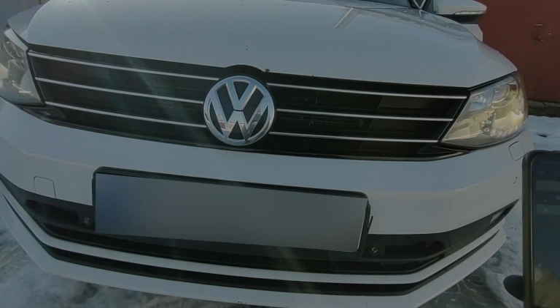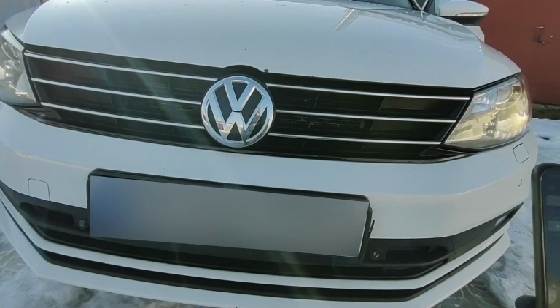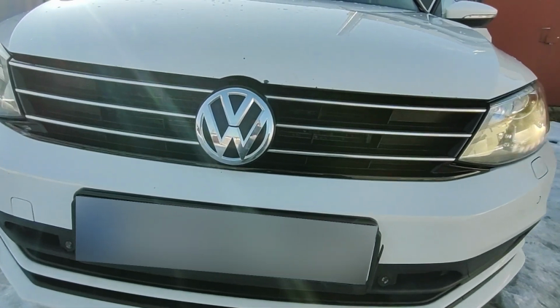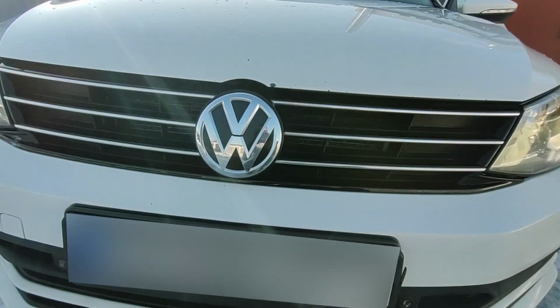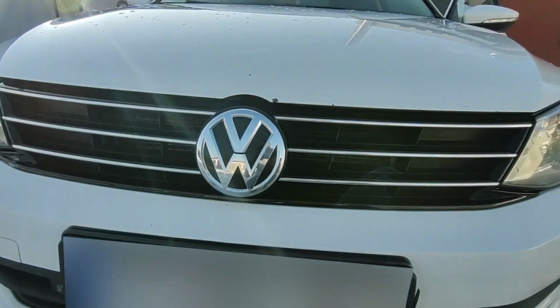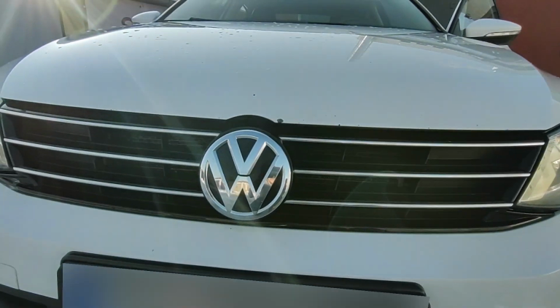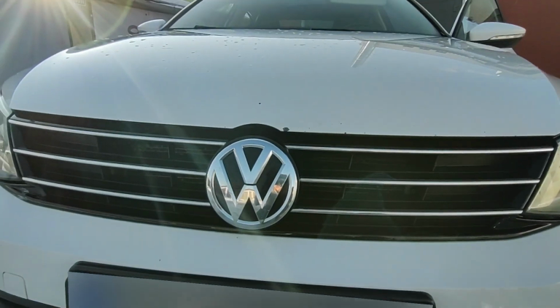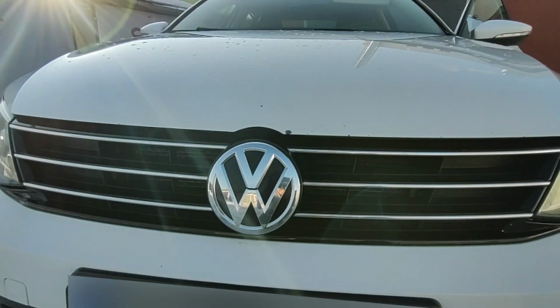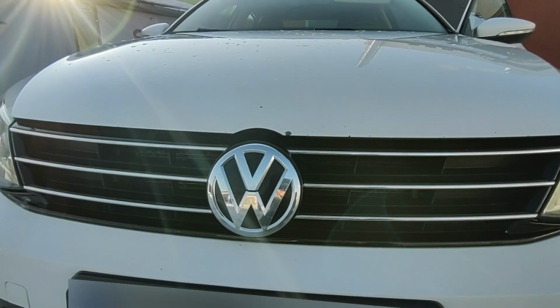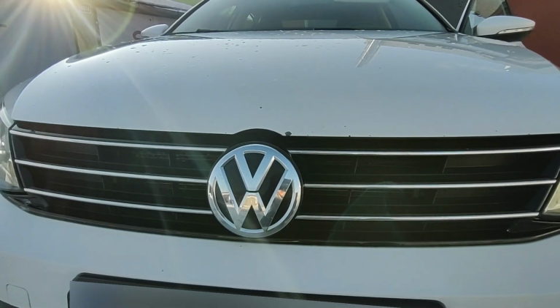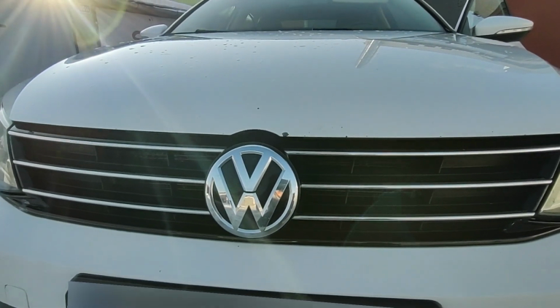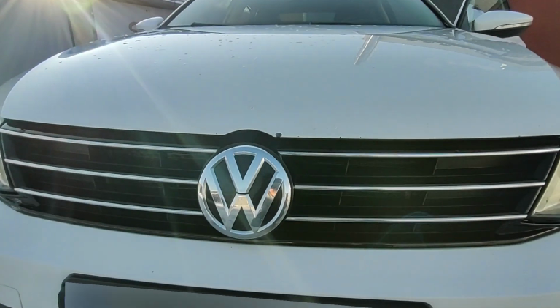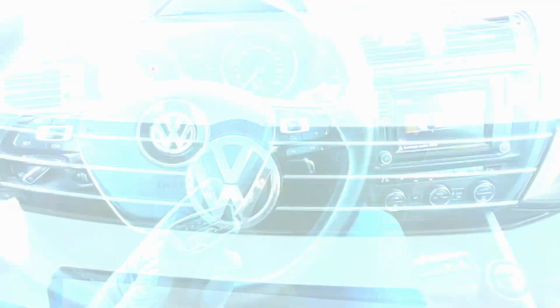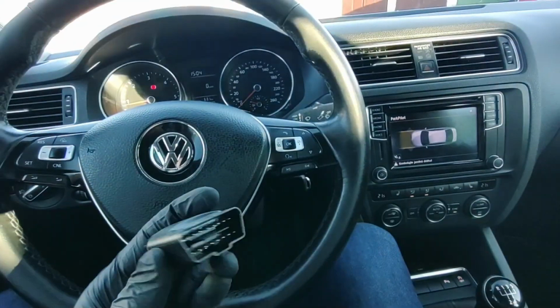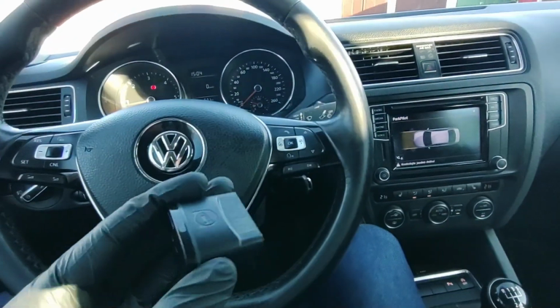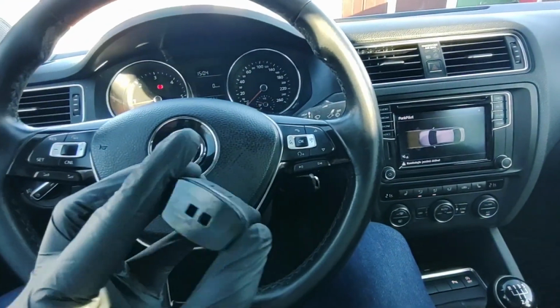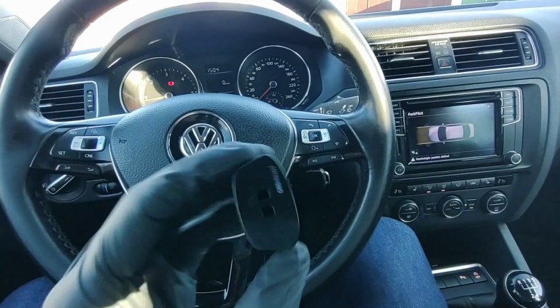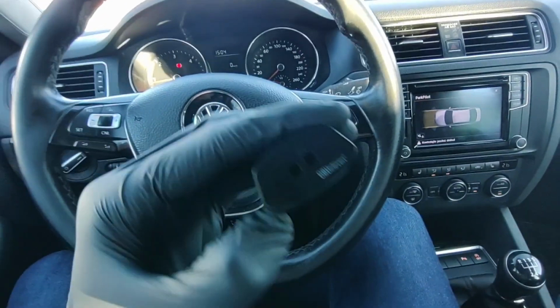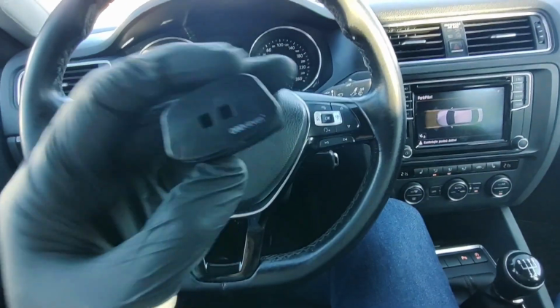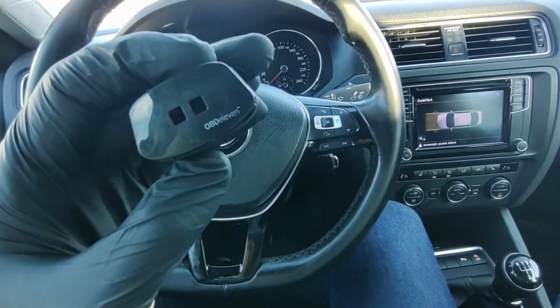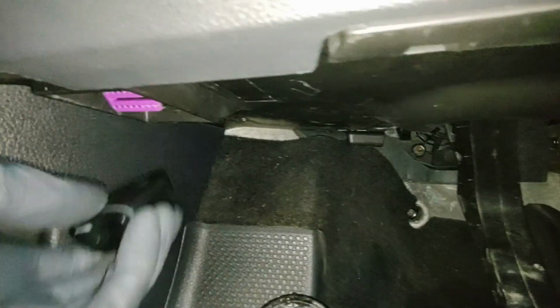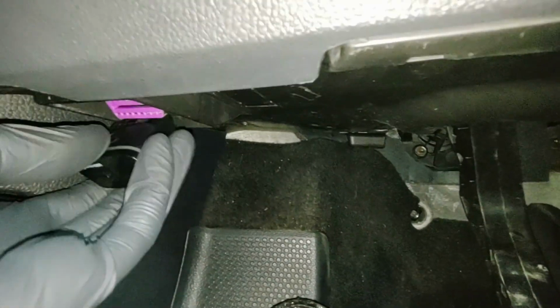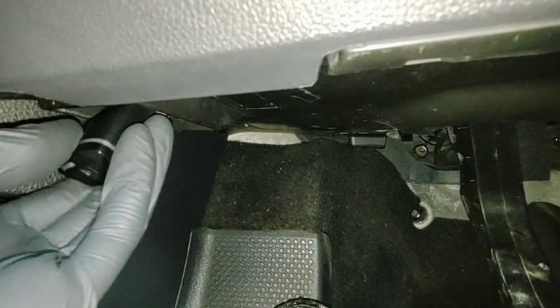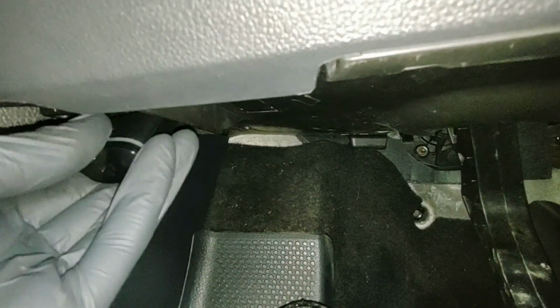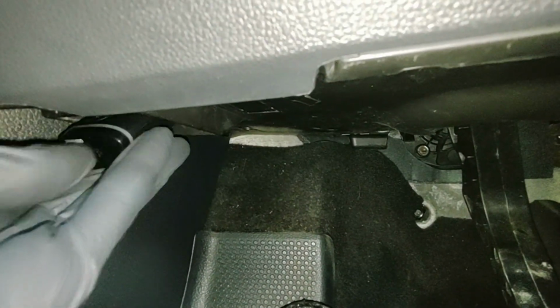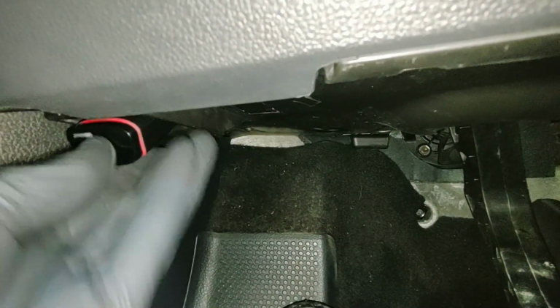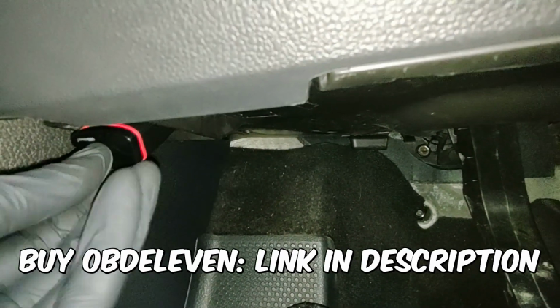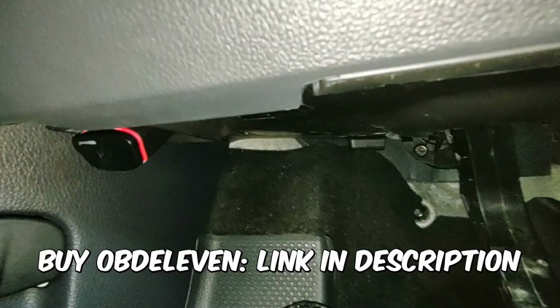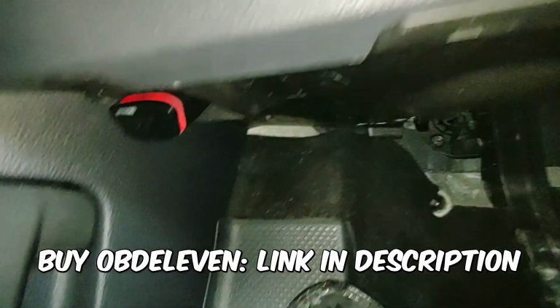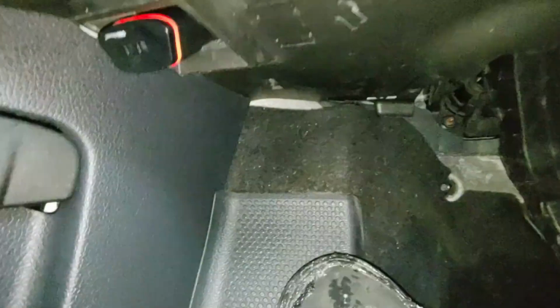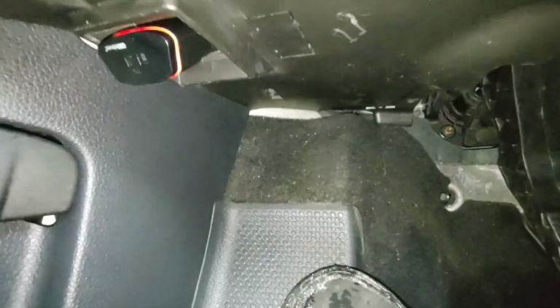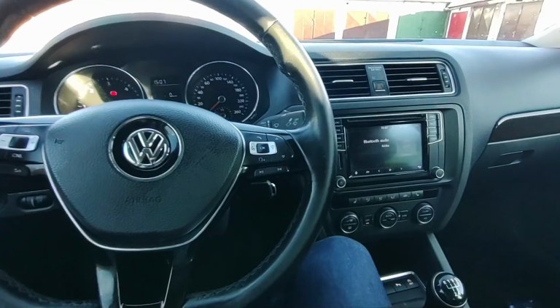The easiest way to test your Volkswagen cooling fan is with an OBD2 device. I will be using OBD11. You can buy it in the description if you don't have it — just plug it in.